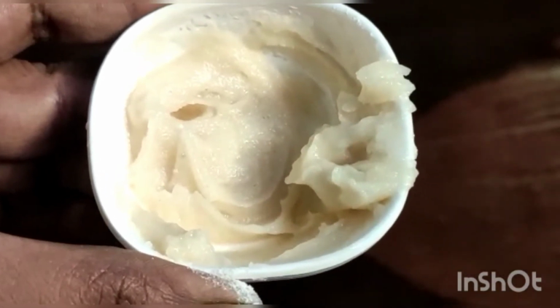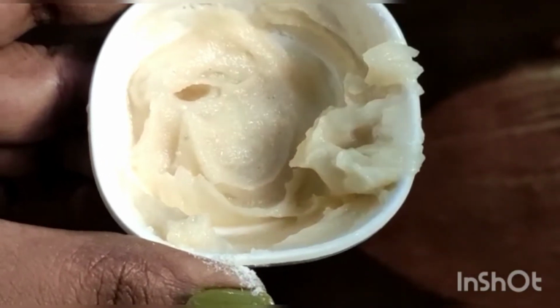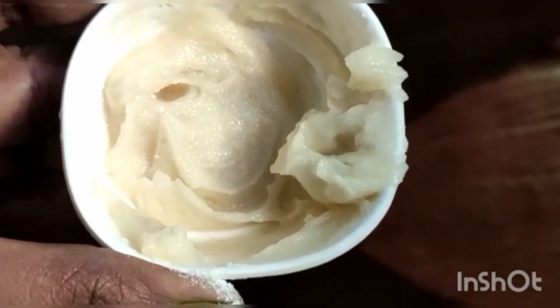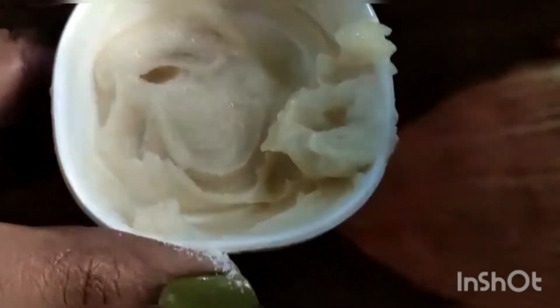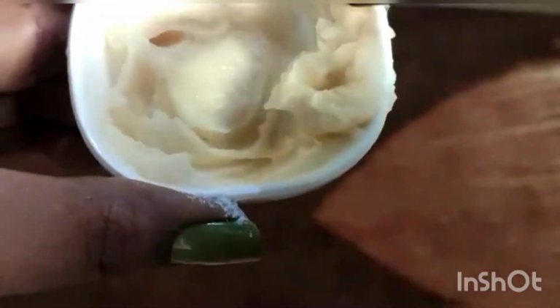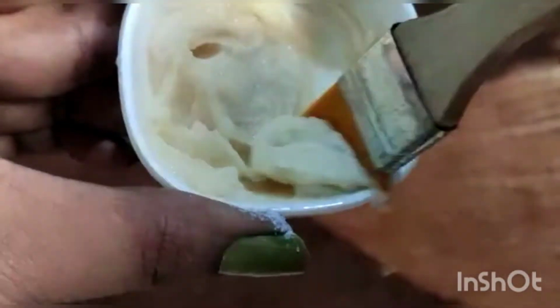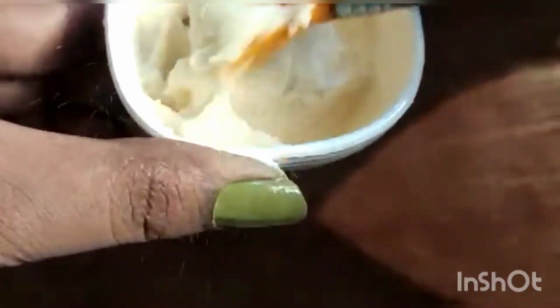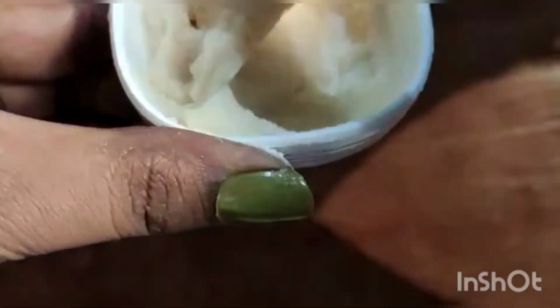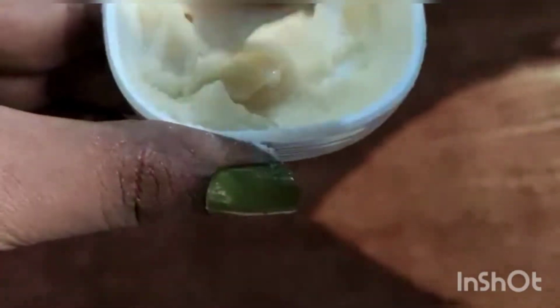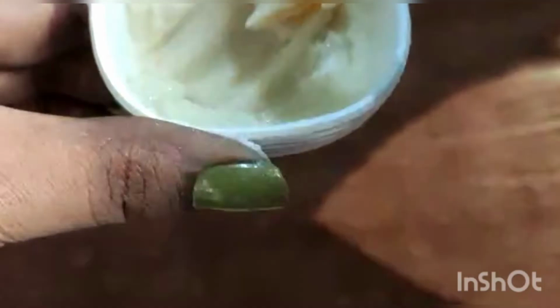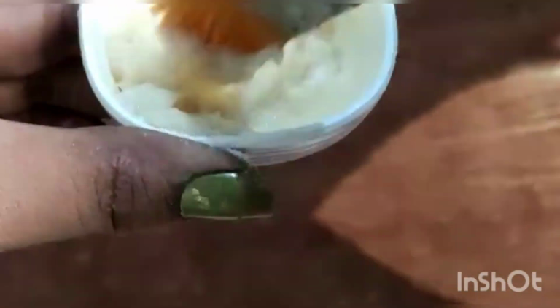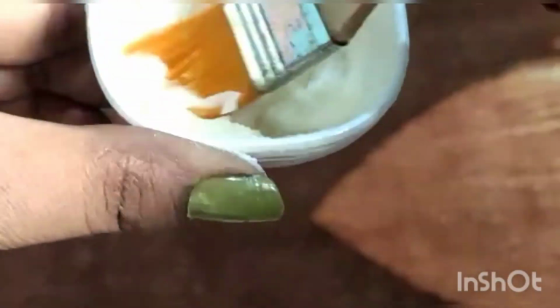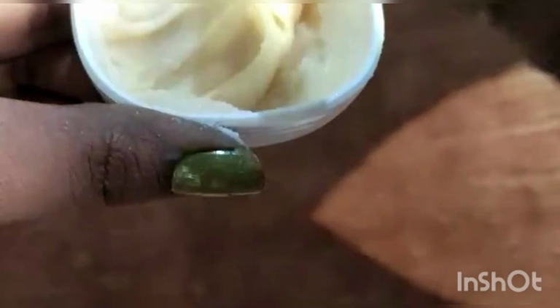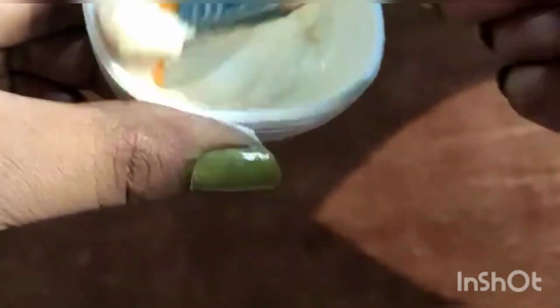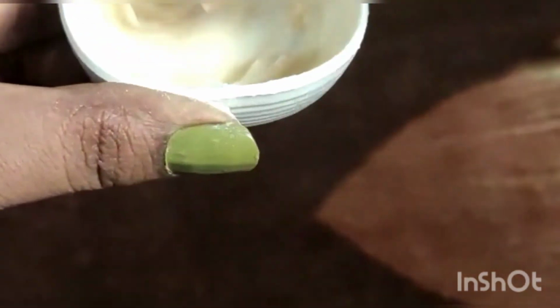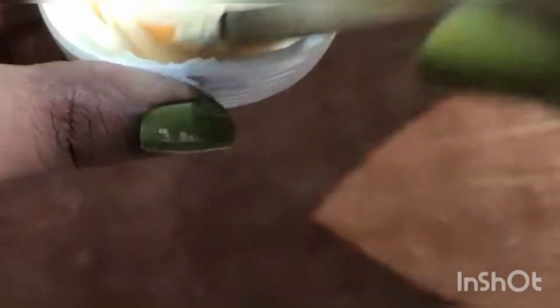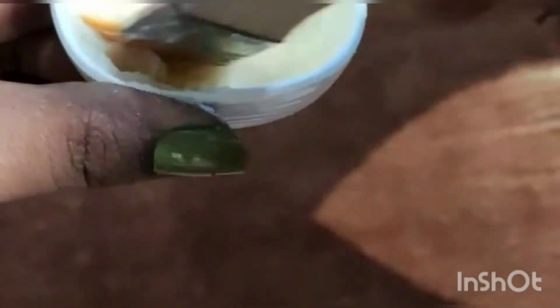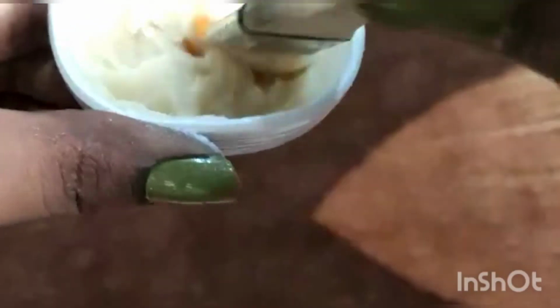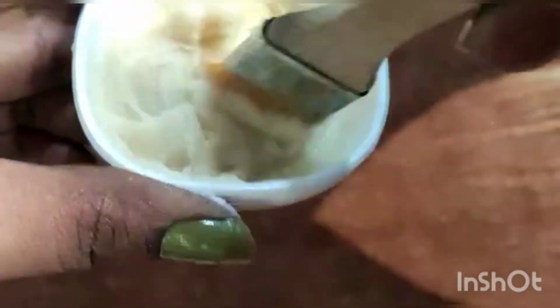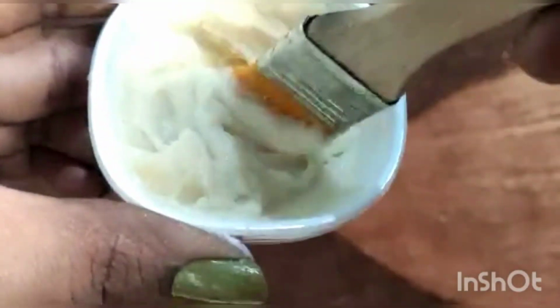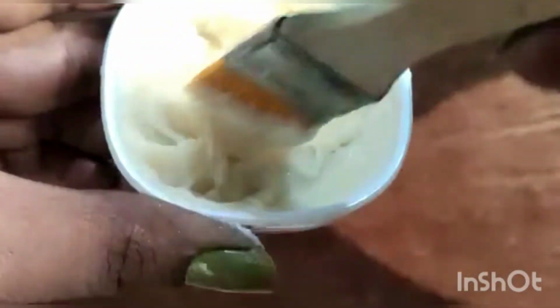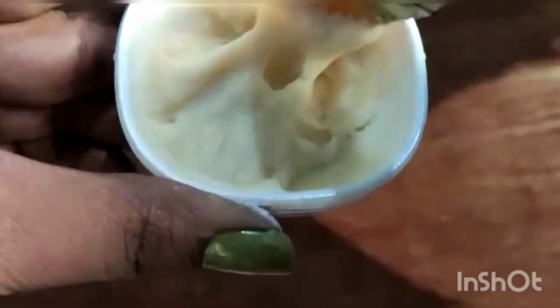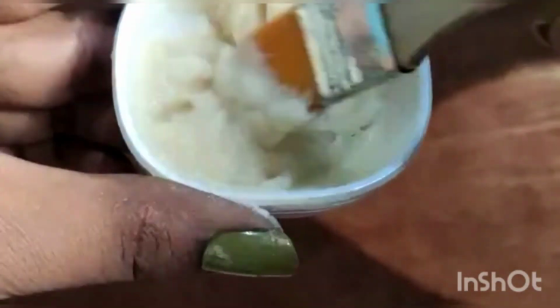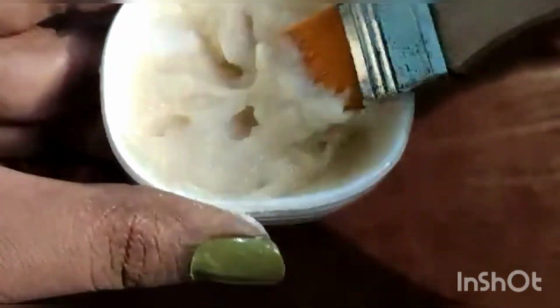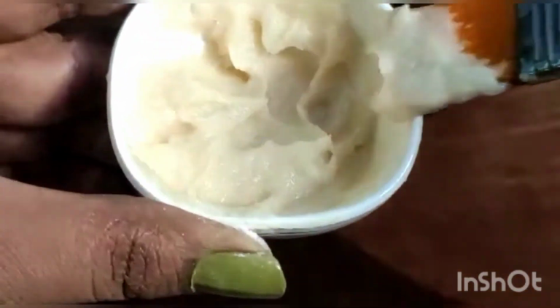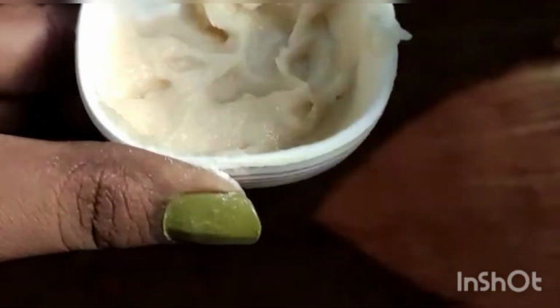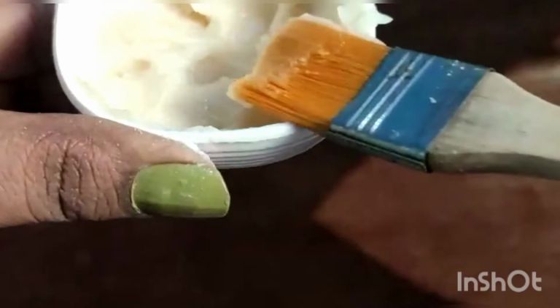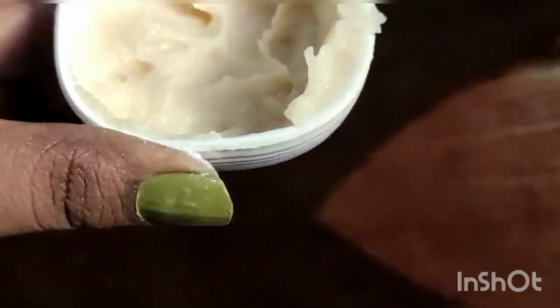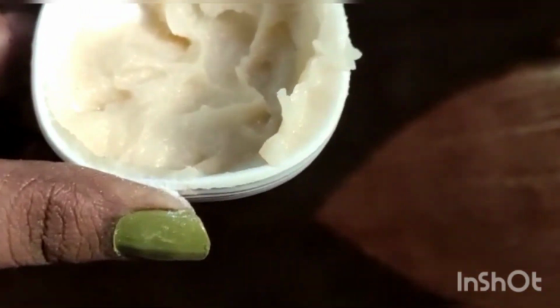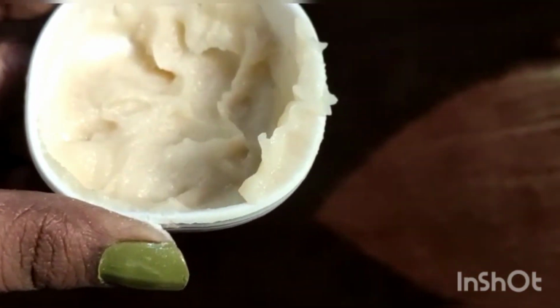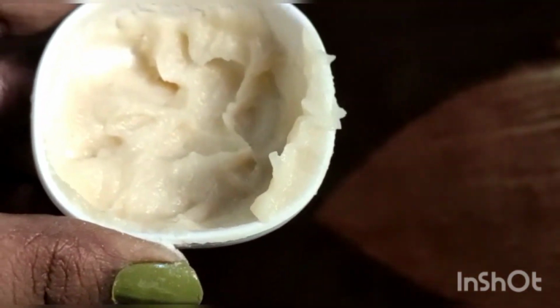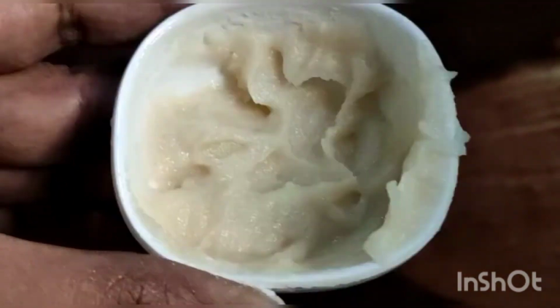Aloe vera gel gives a lot of benefits to your skin. In the summertime, it gives you very smooth skin and helps your skin with bright, glowing skin.